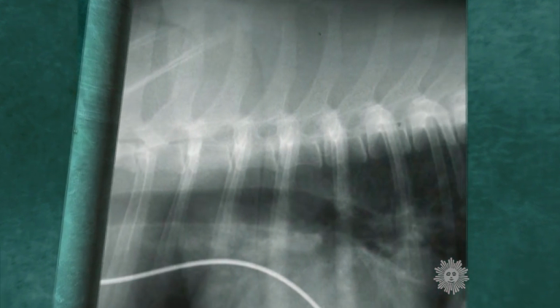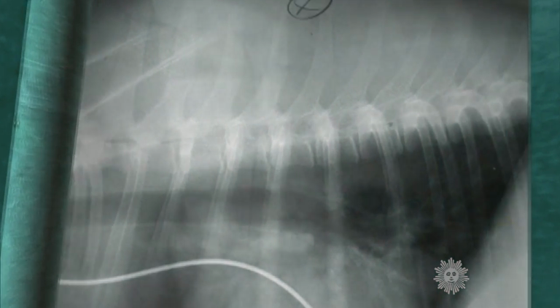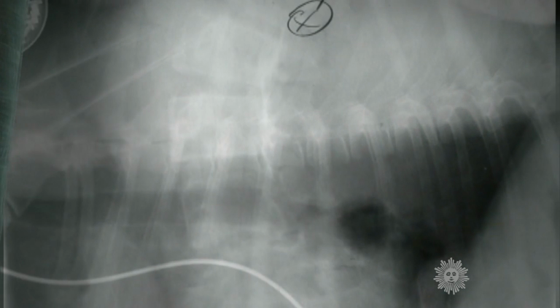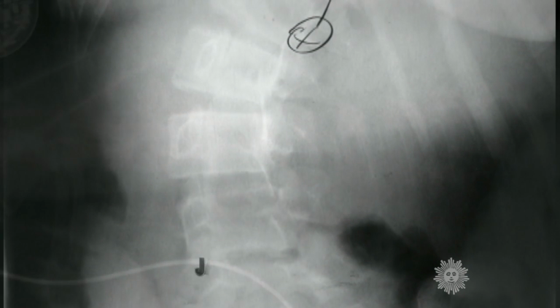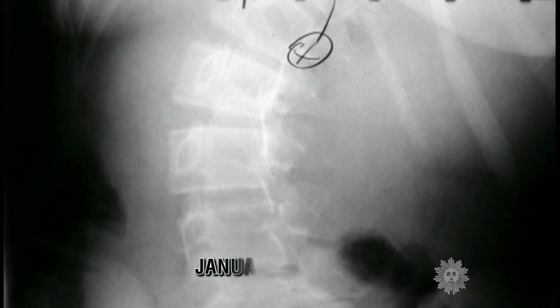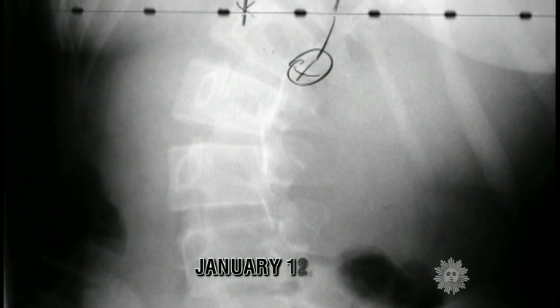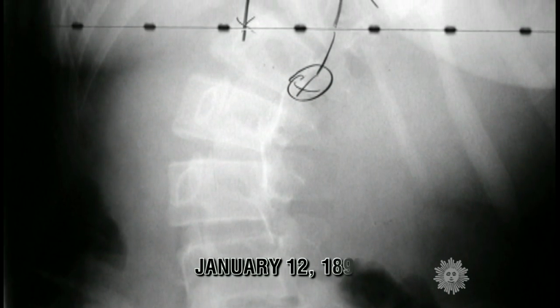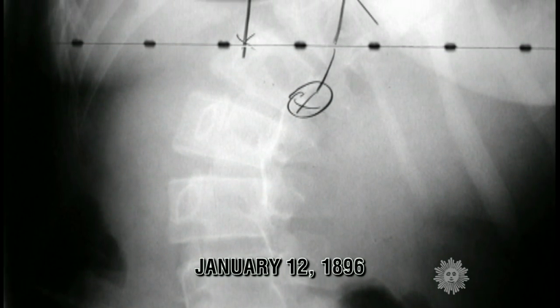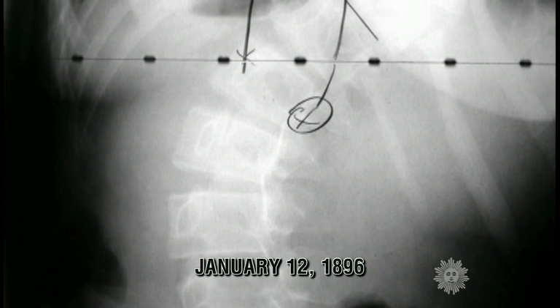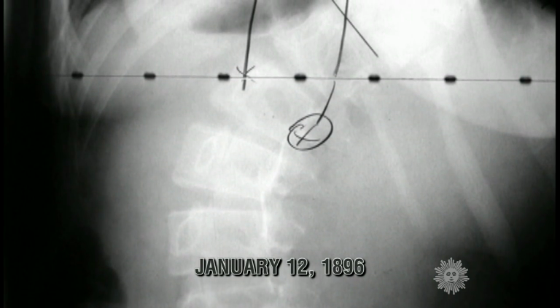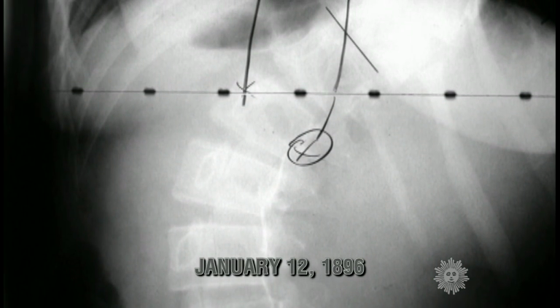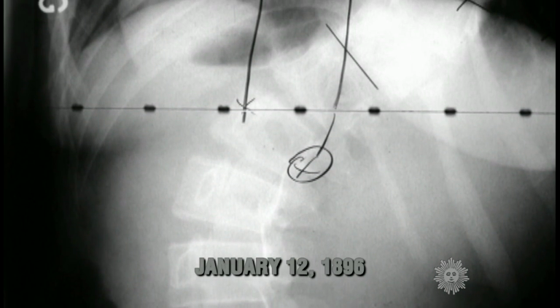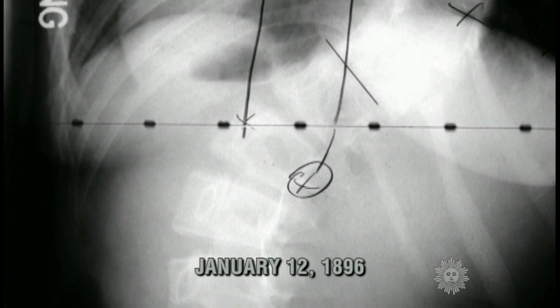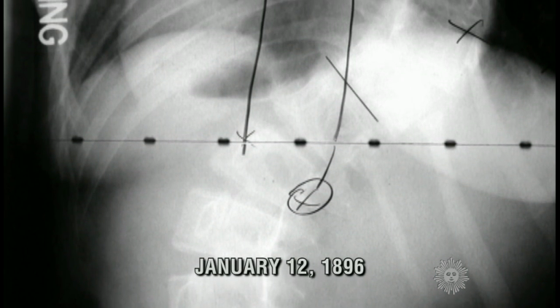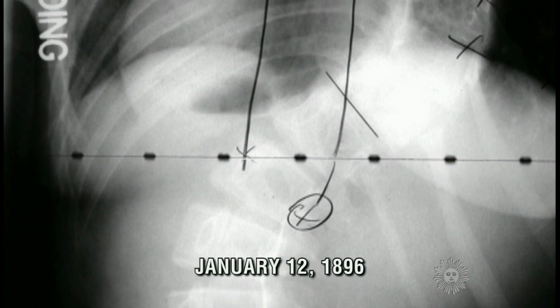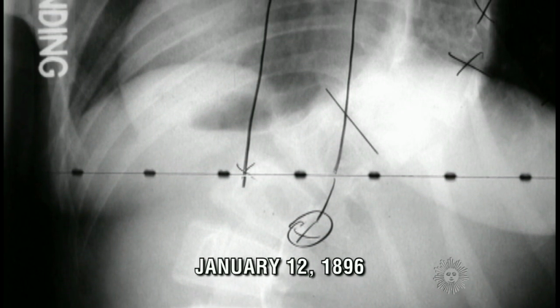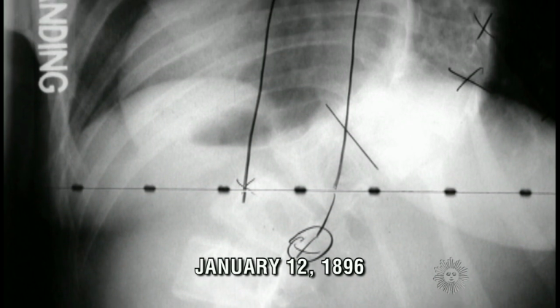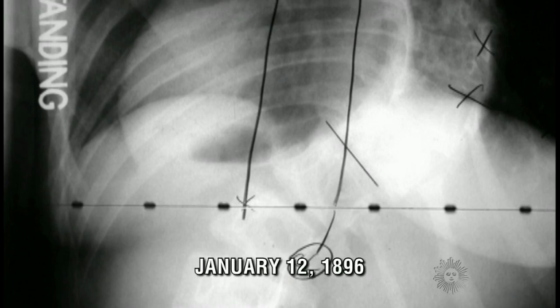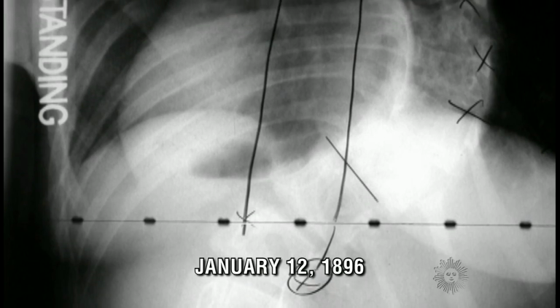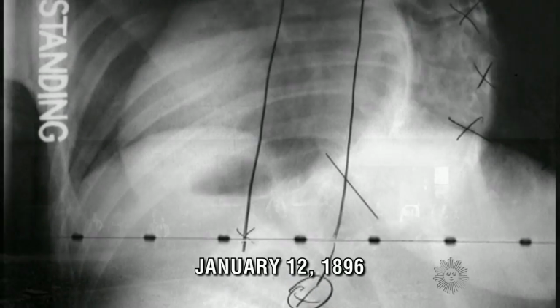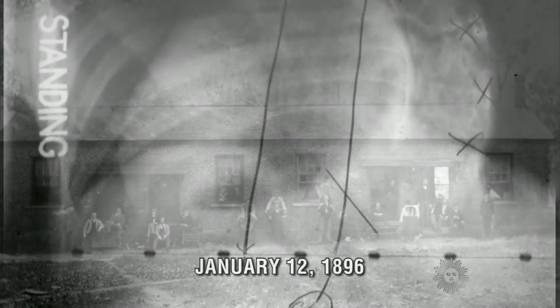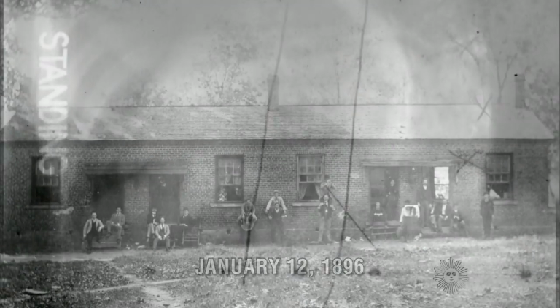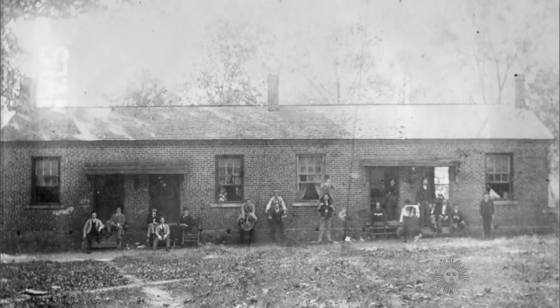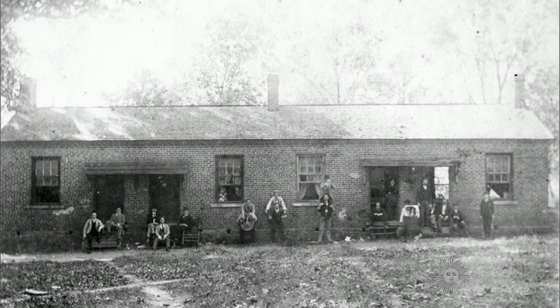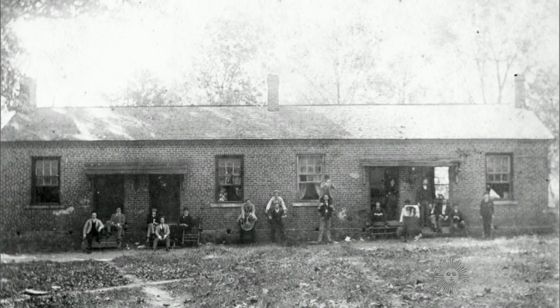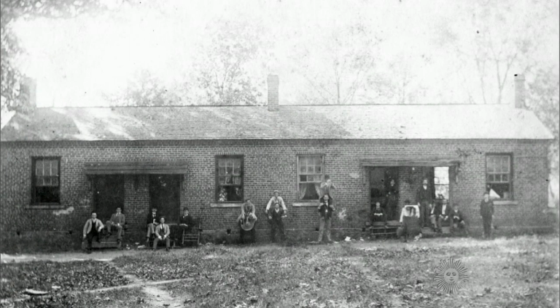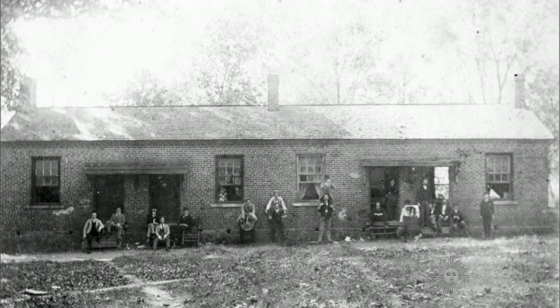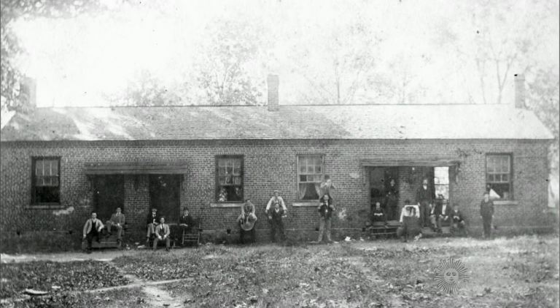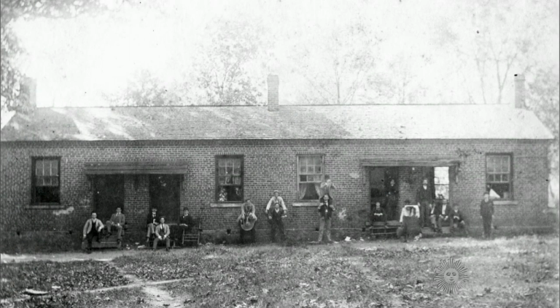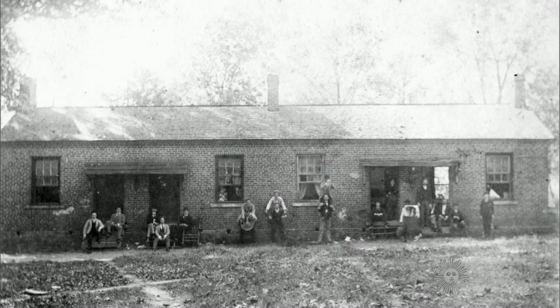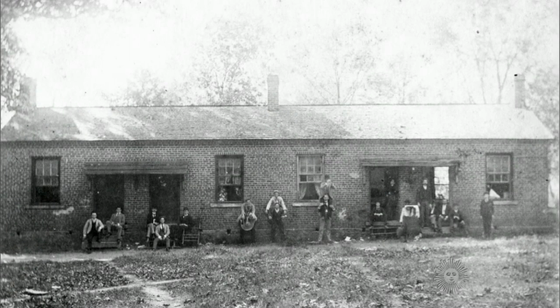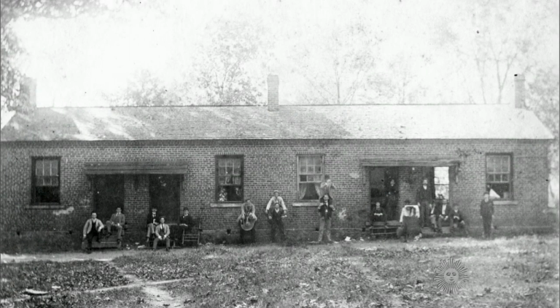And now a page from our Sunday morning almanac. January 12th, 1896, 118 years ago today — the date of an historic rogue x-ray at Davidson College in North Carolina.